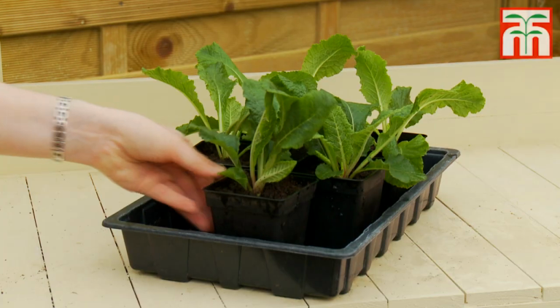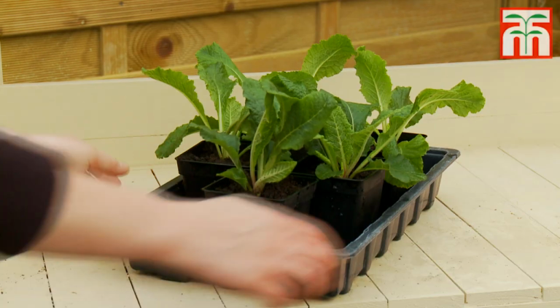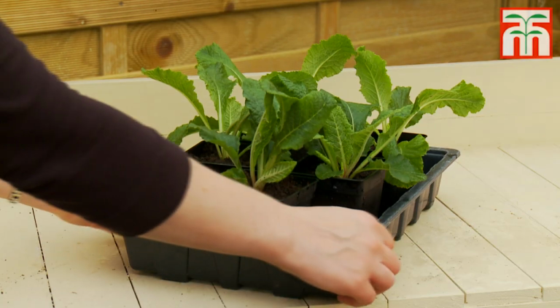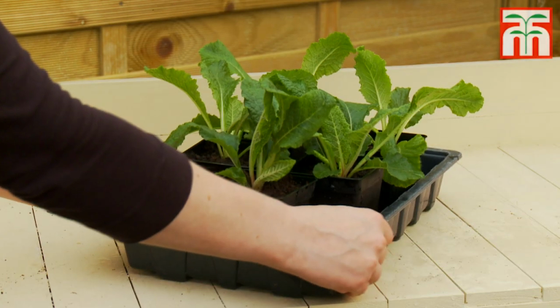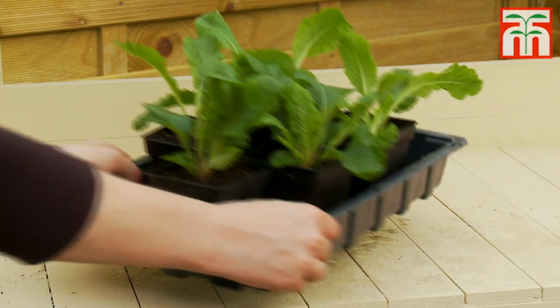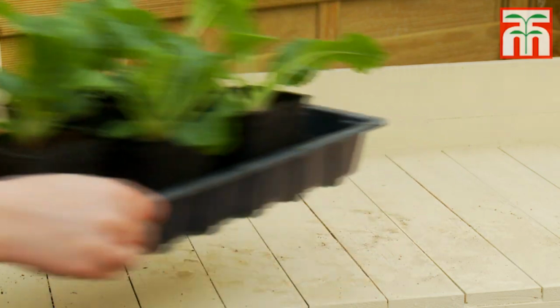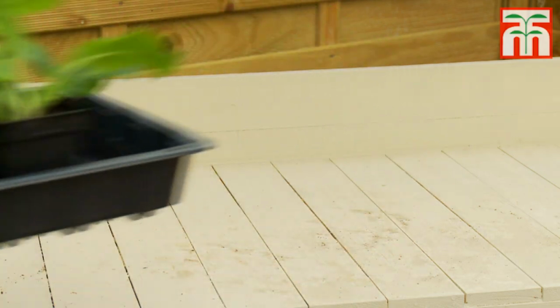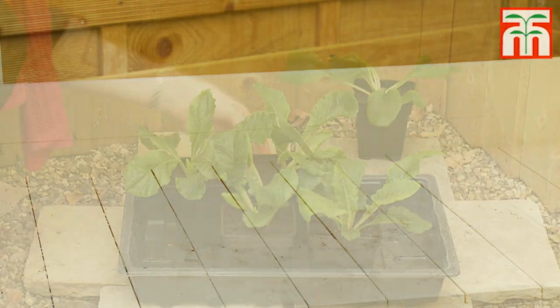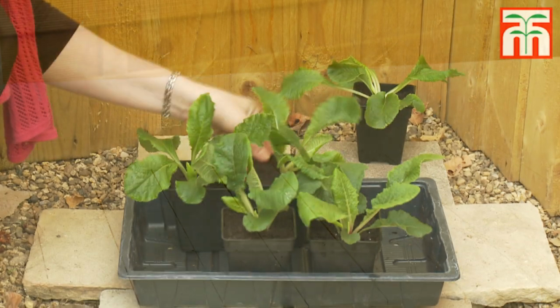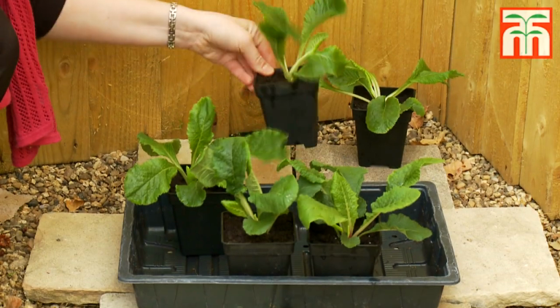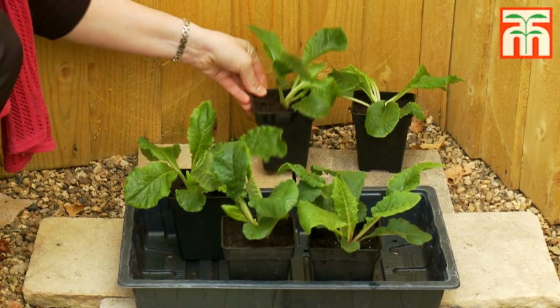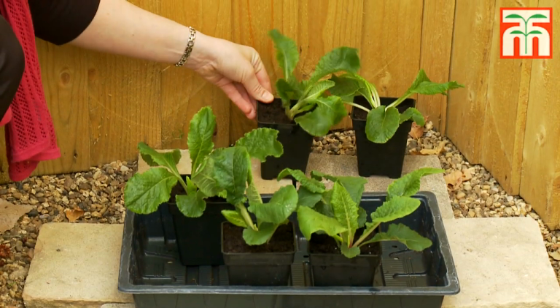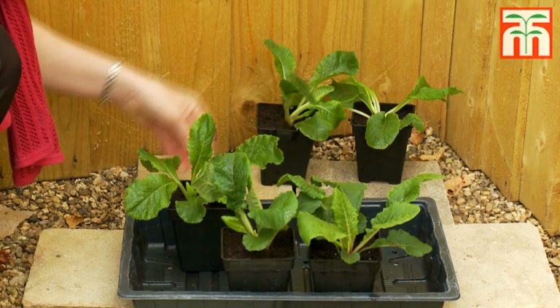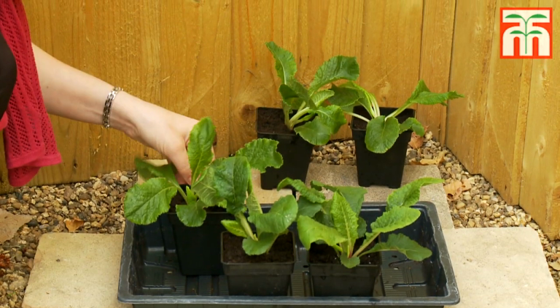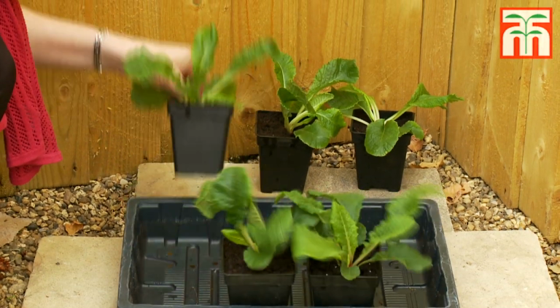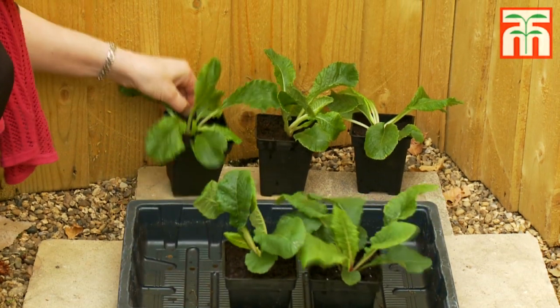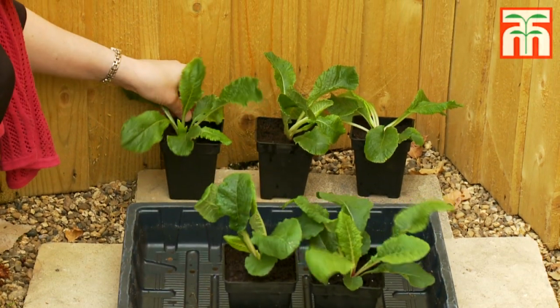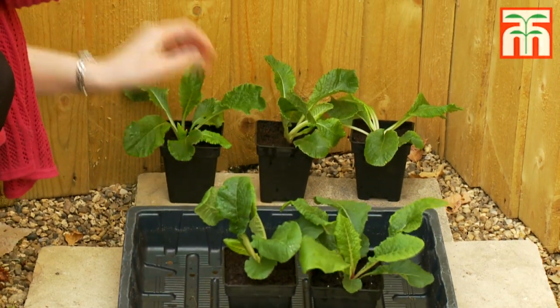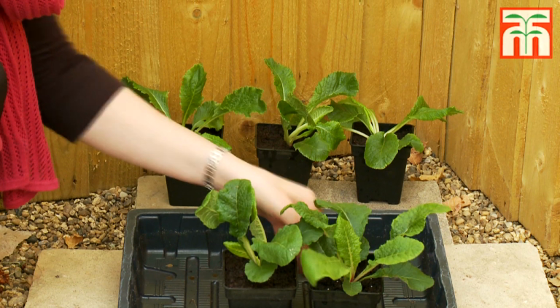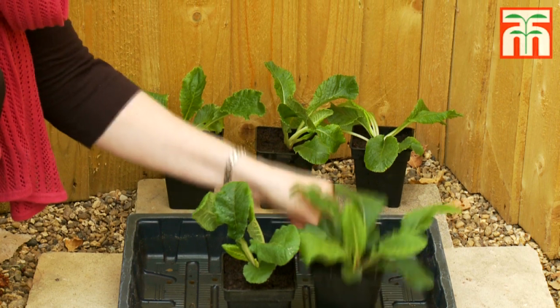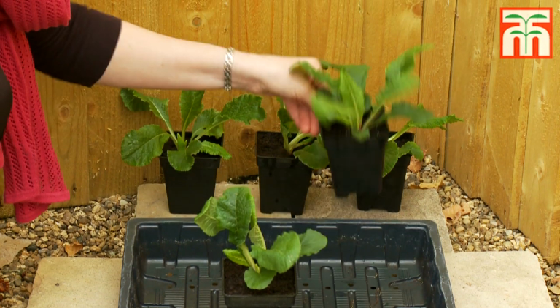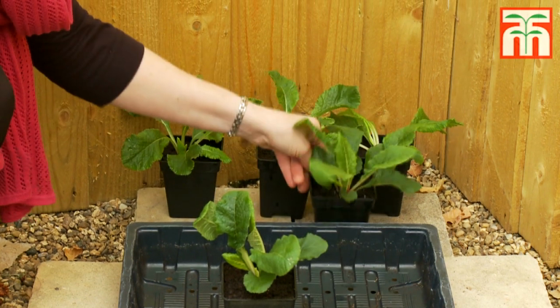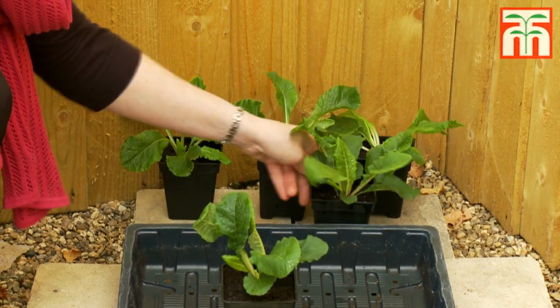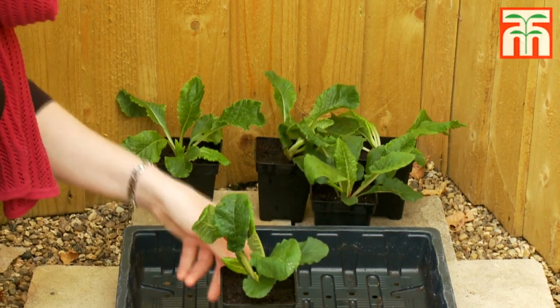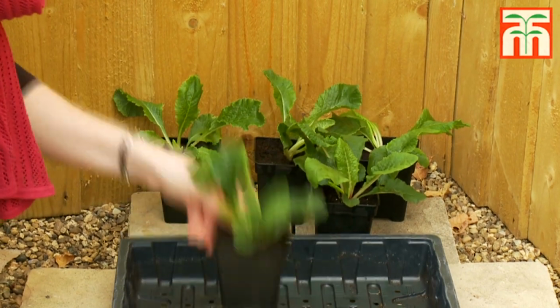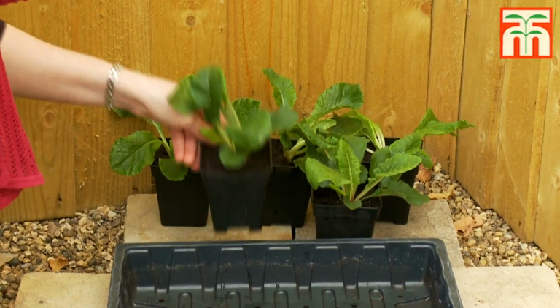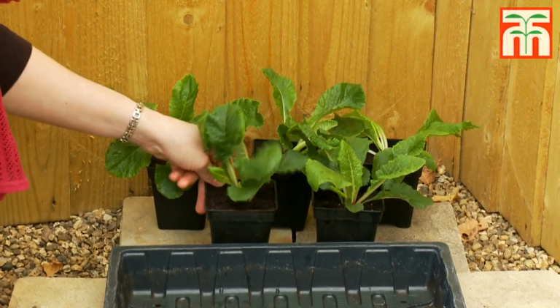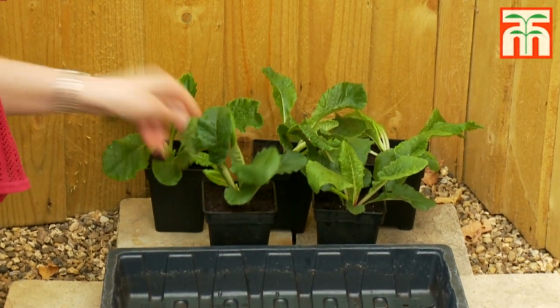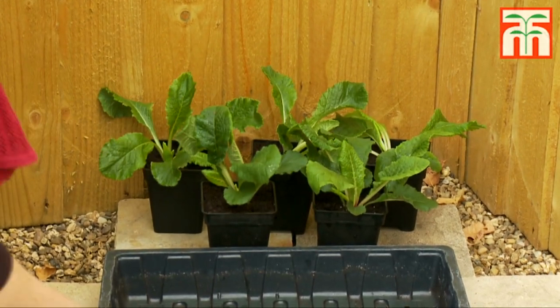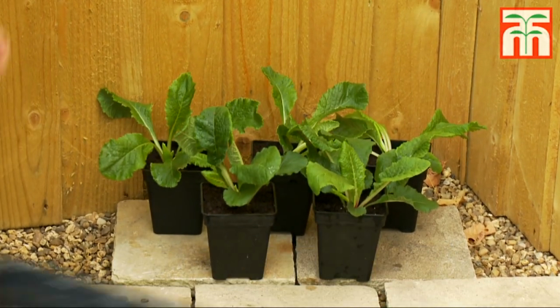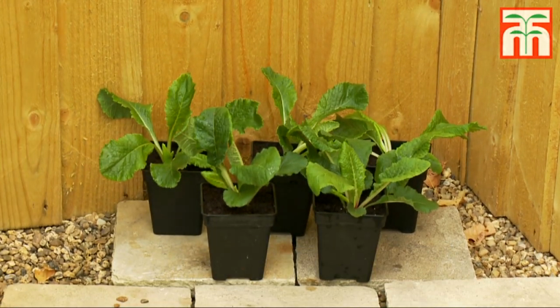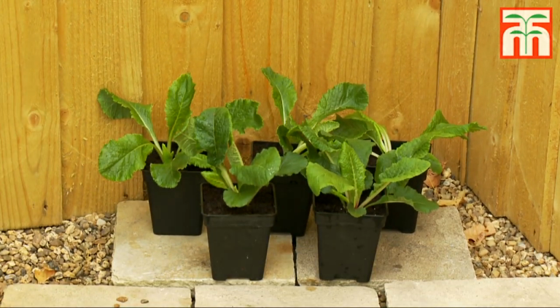Before planting out in the garden your plants should be acclimatised to outdoor conditions in a sheltered spot for 7-10 days. For more specific growing instructions please visit the individual product pages online.